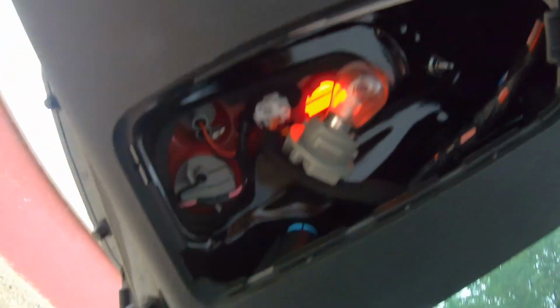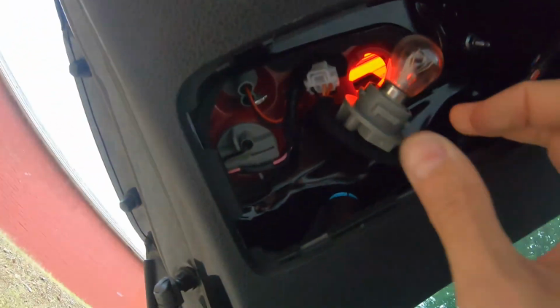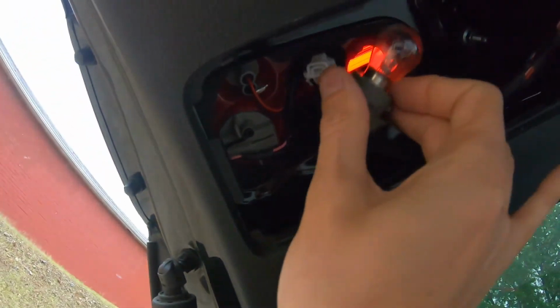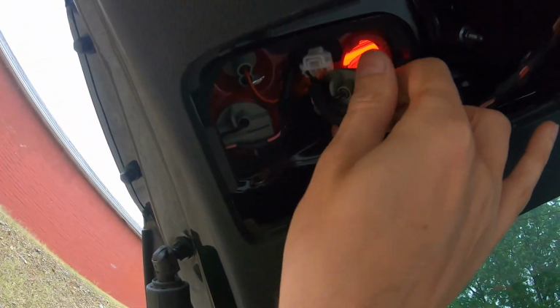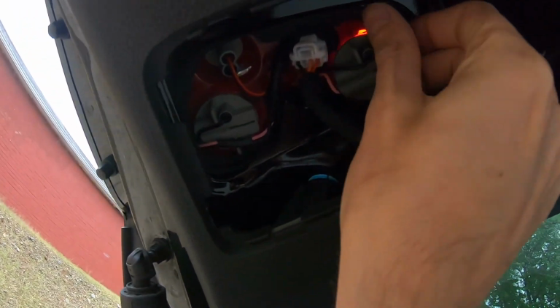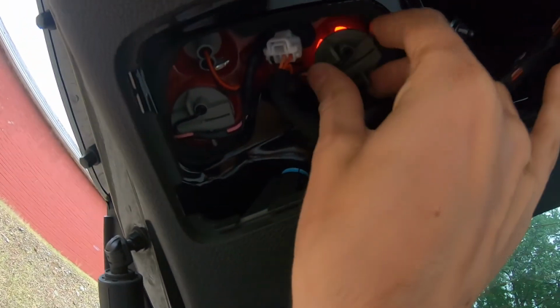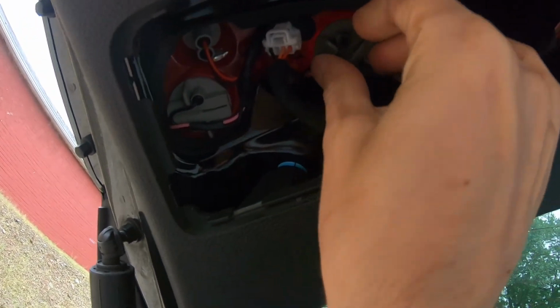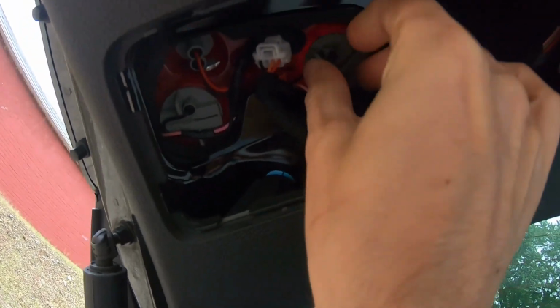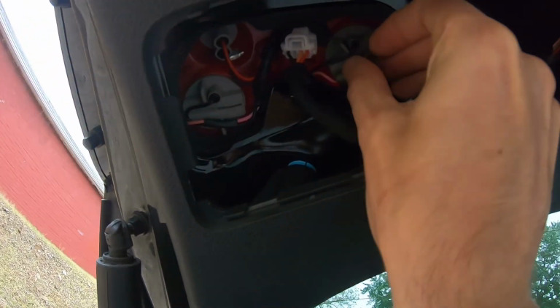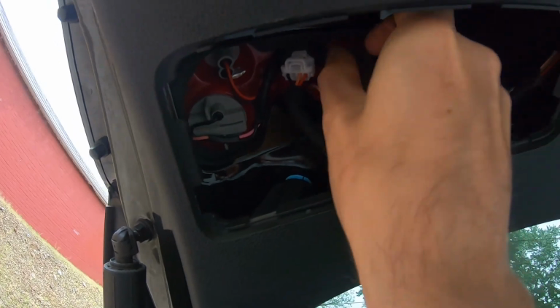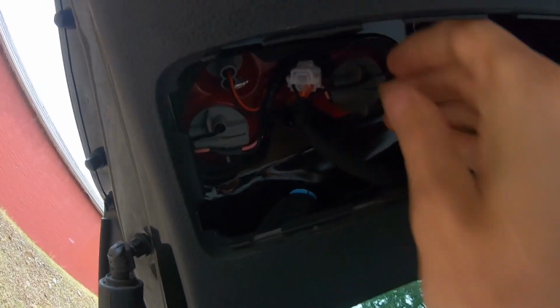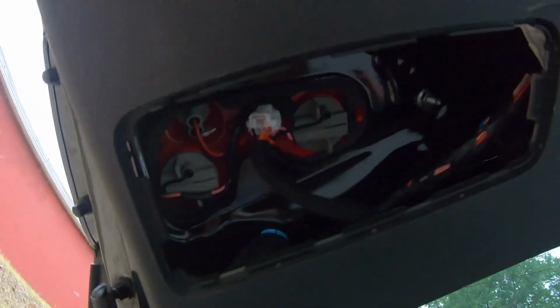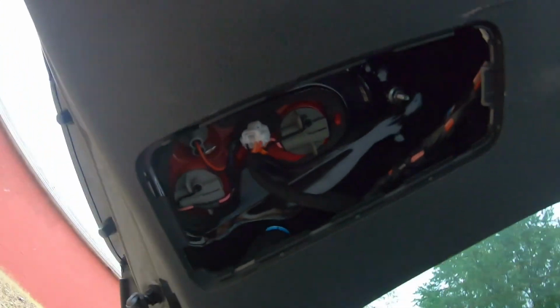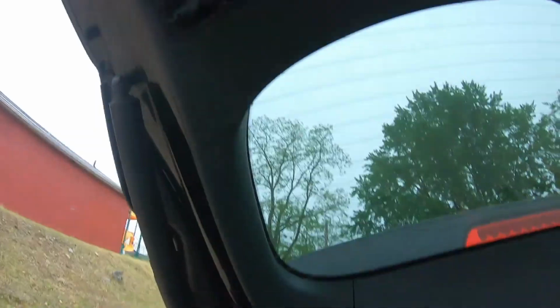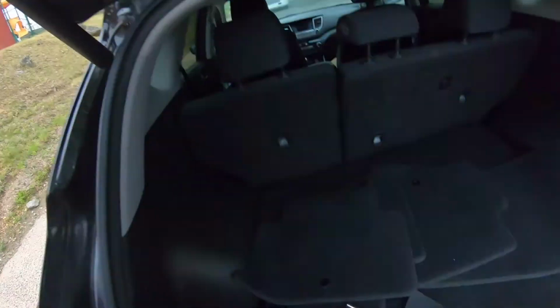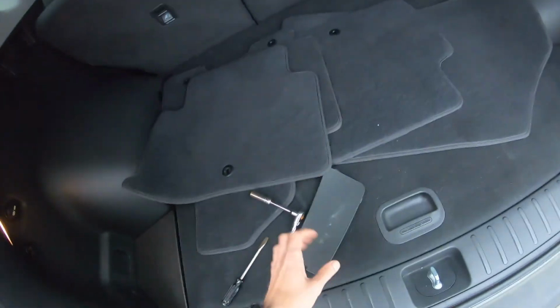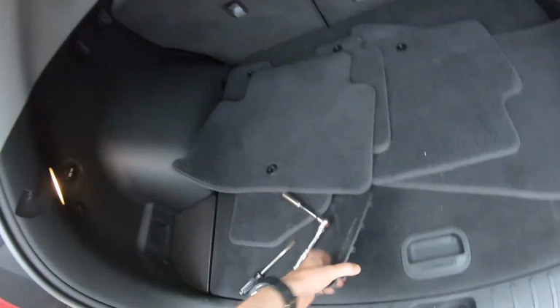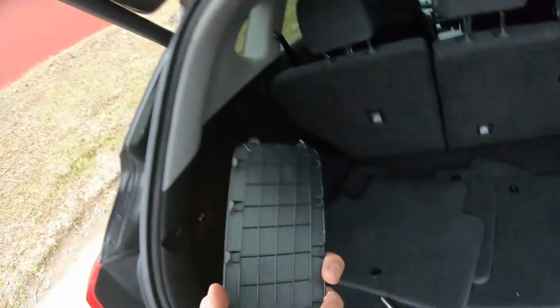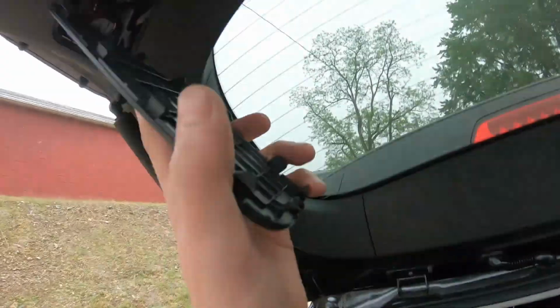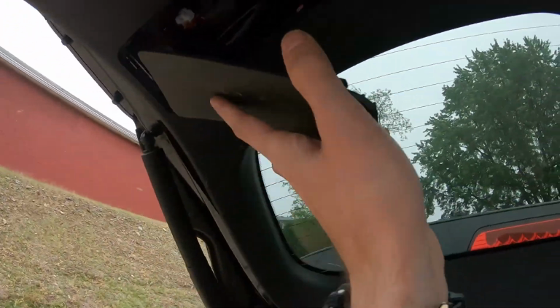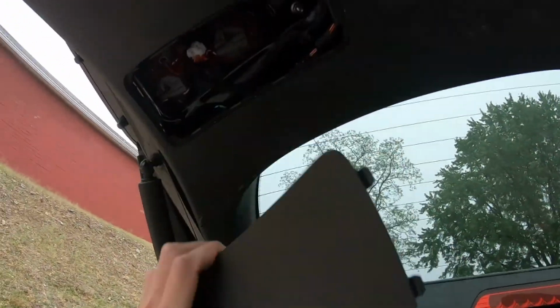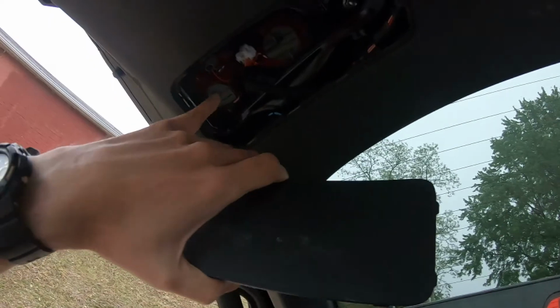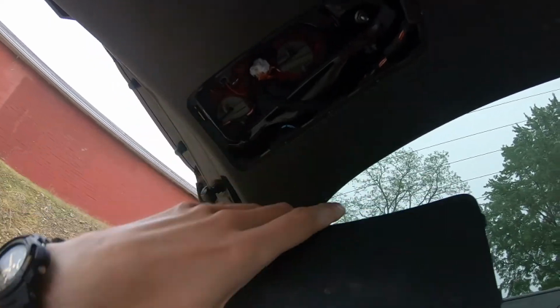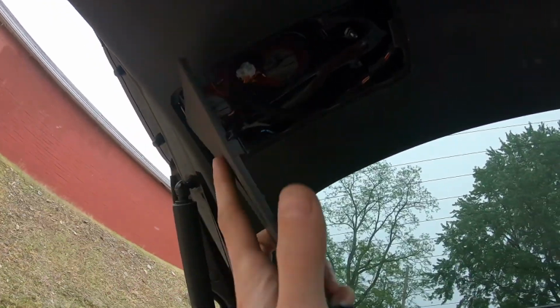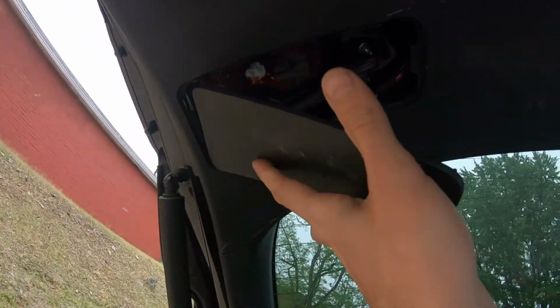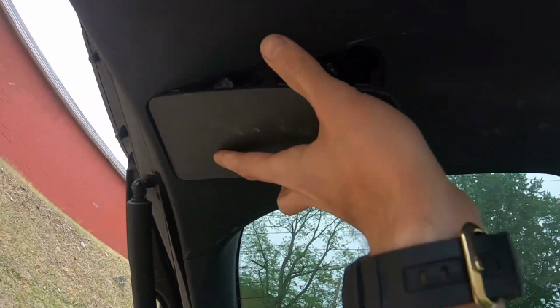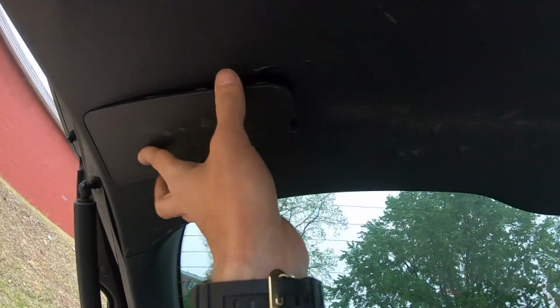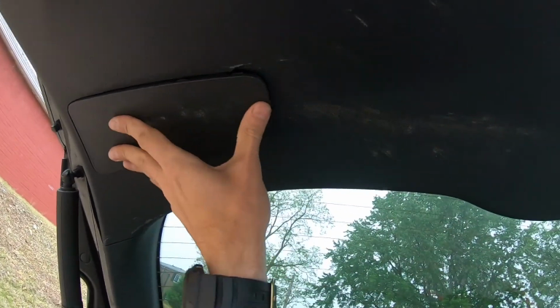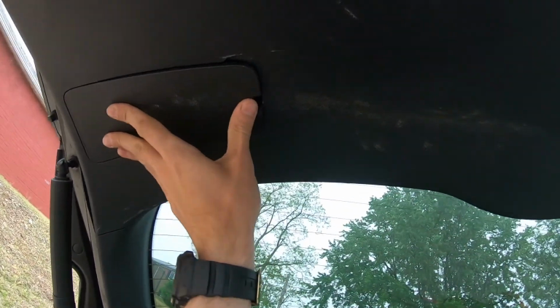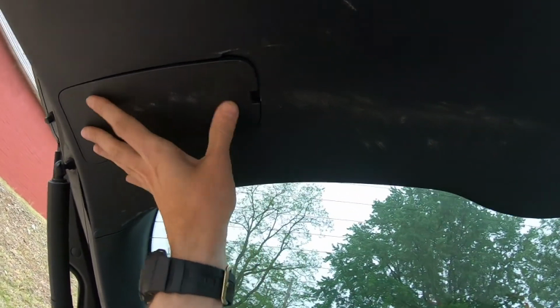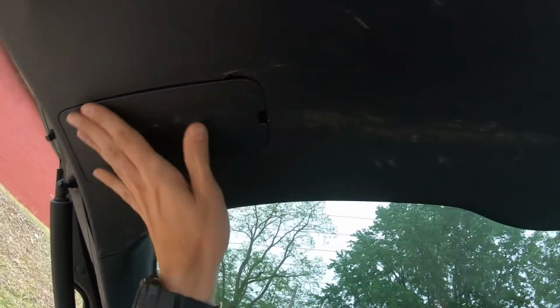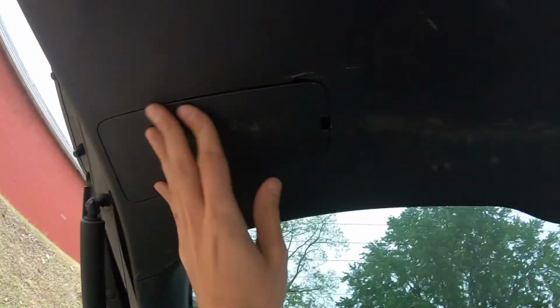Once you've changed it, just put it back in and secure it. Spin it in, take the cover, close it. Same thing with this bulb here — exactly the same thing. Close the cover. Simple.